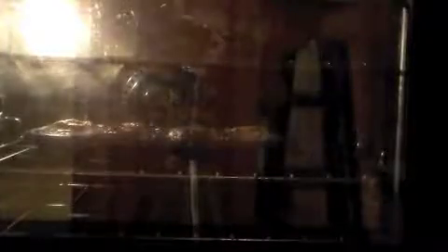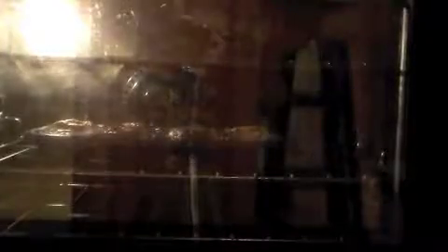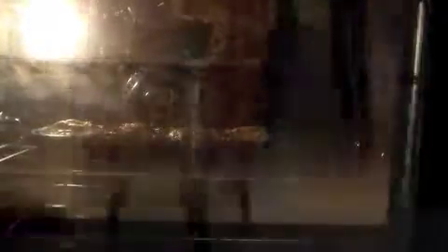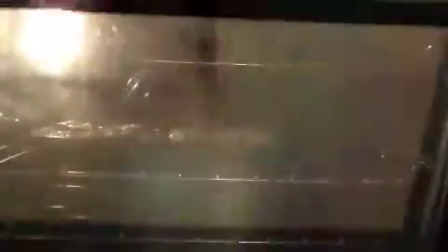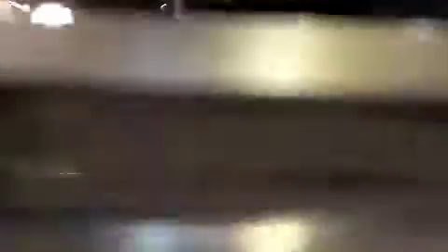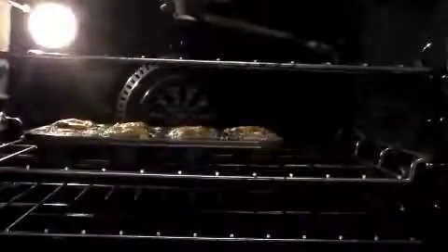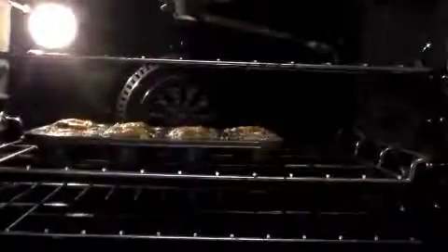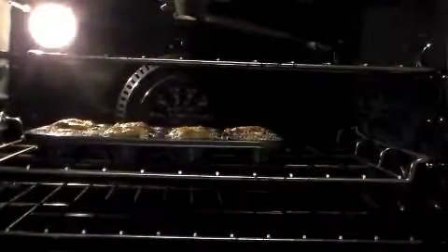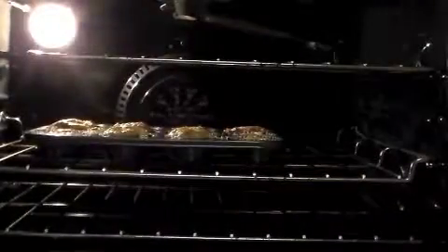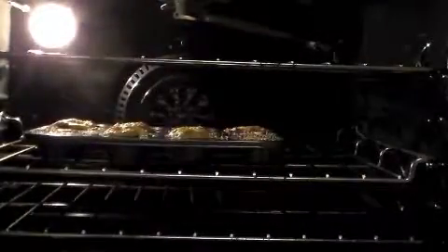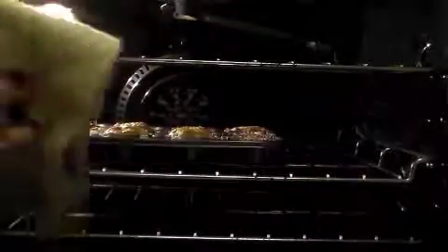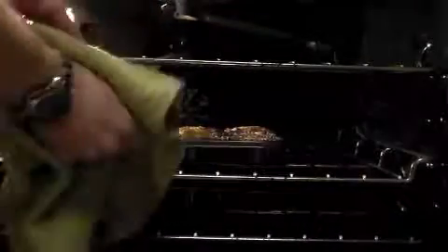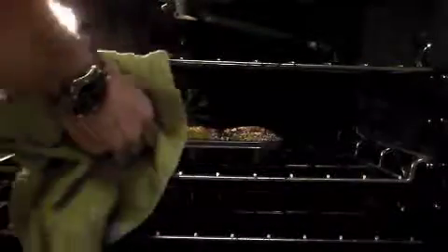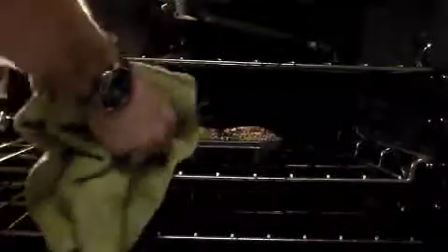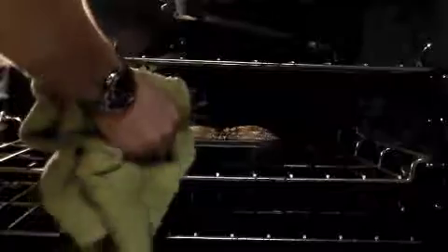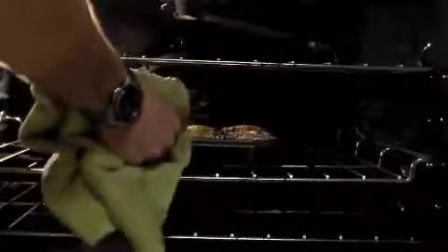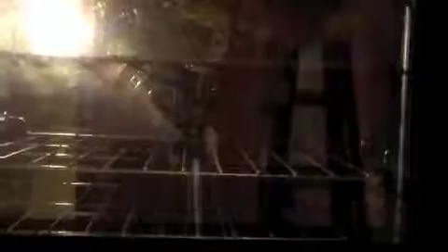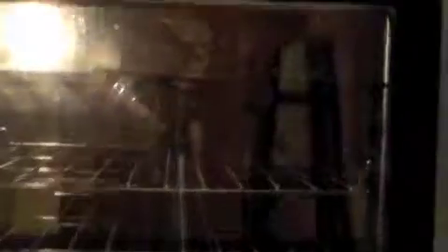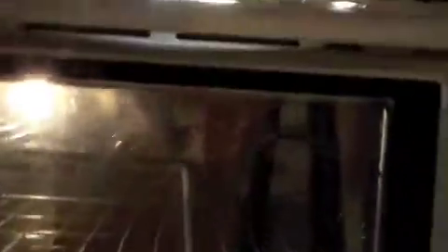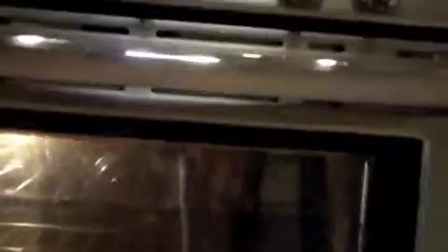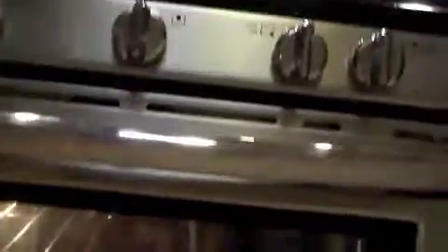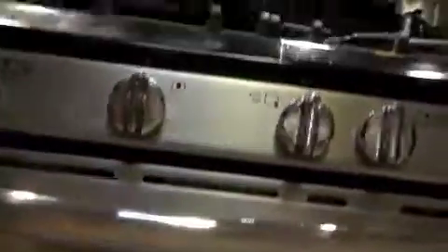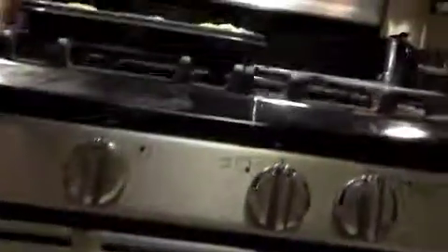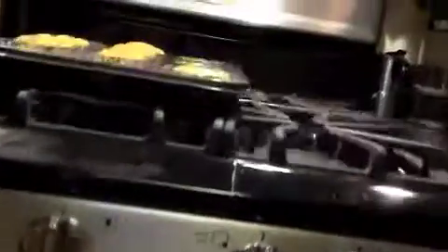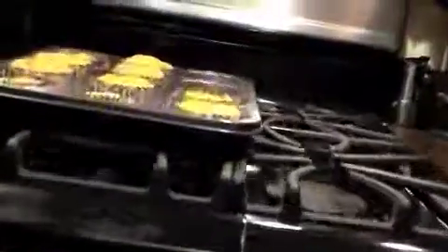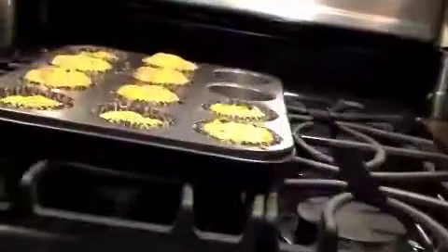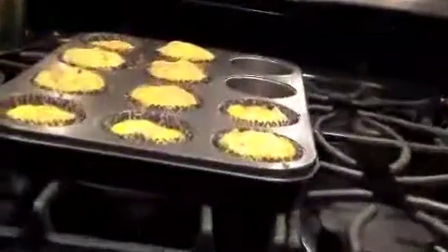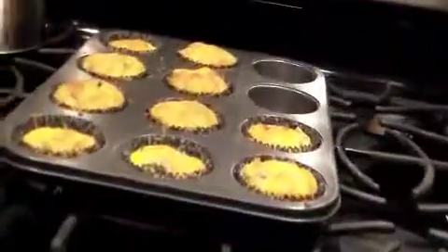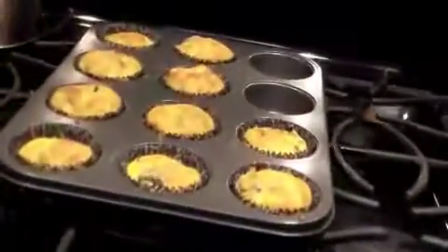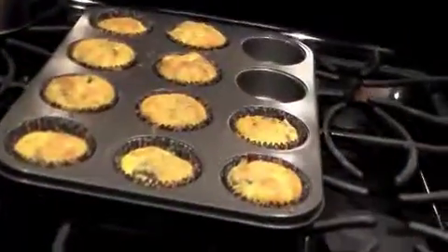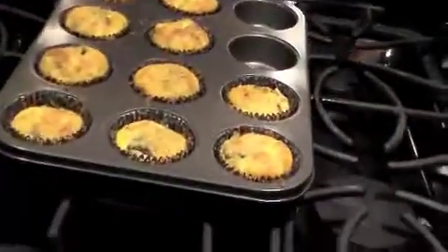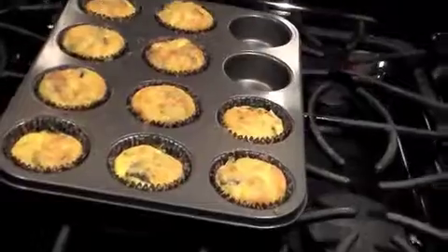And there you have it — single serving quiche in about 30 minutes.